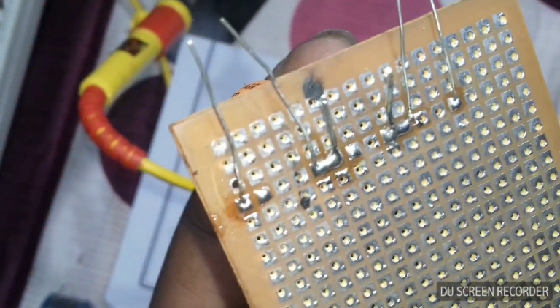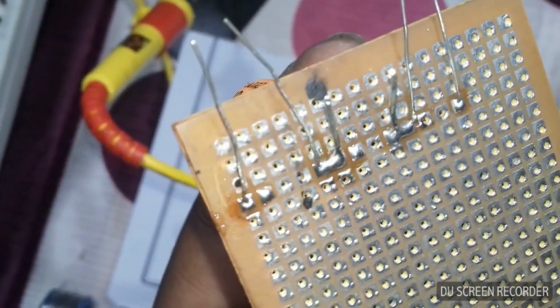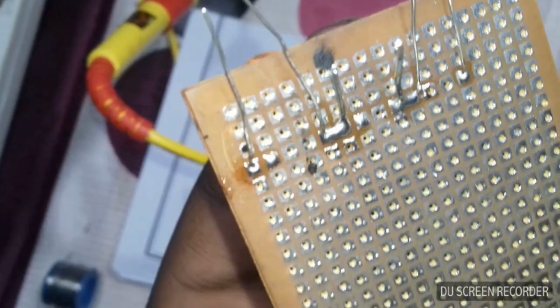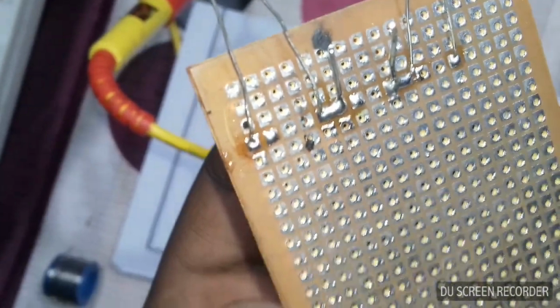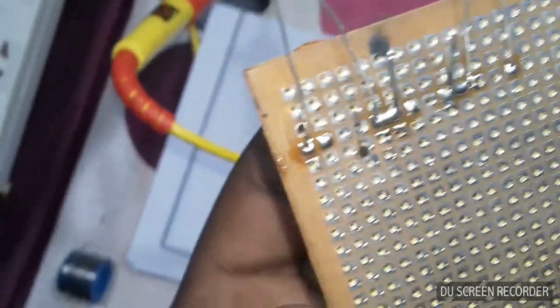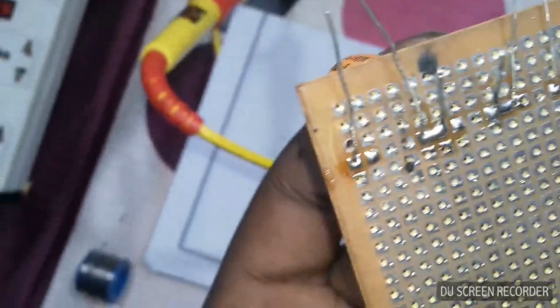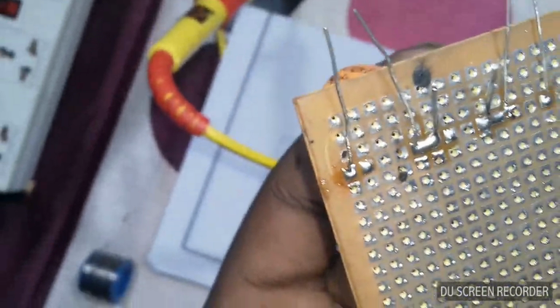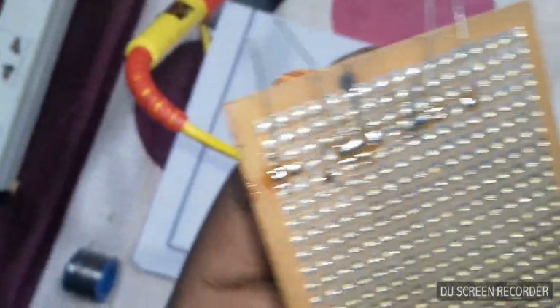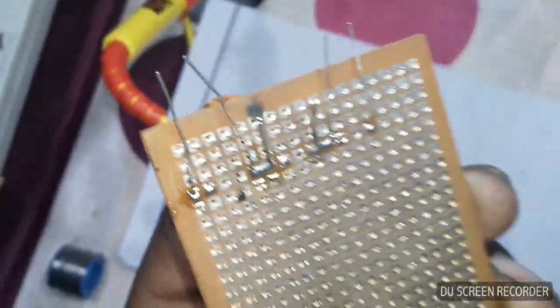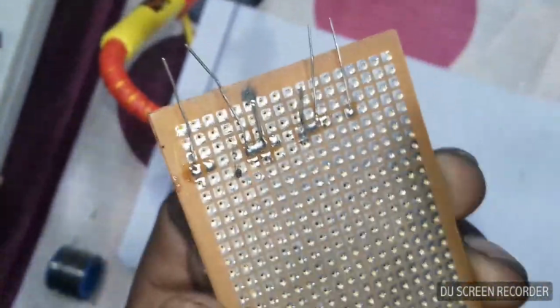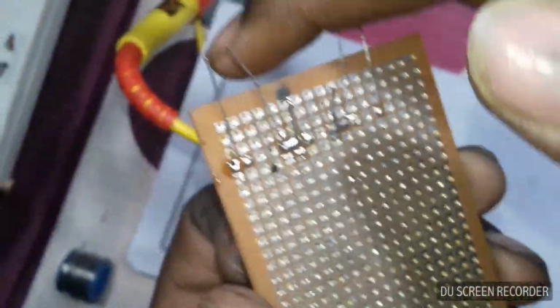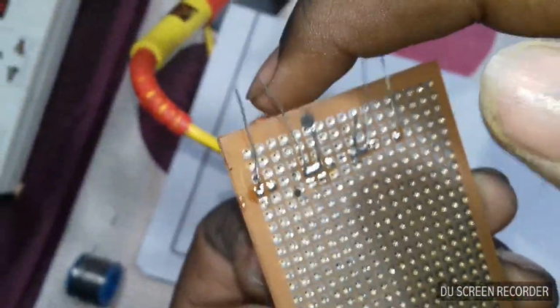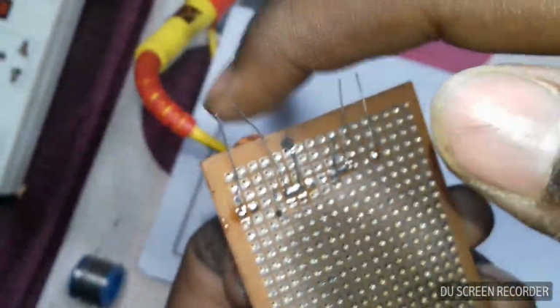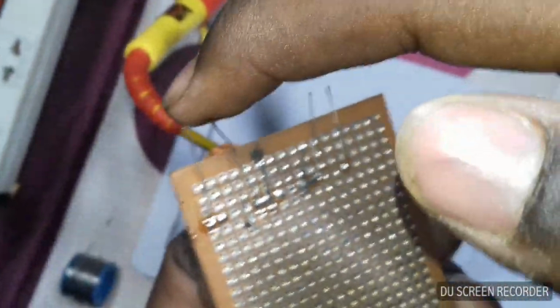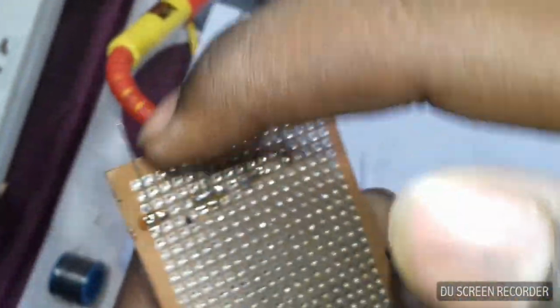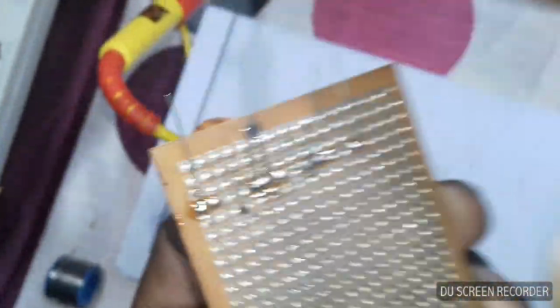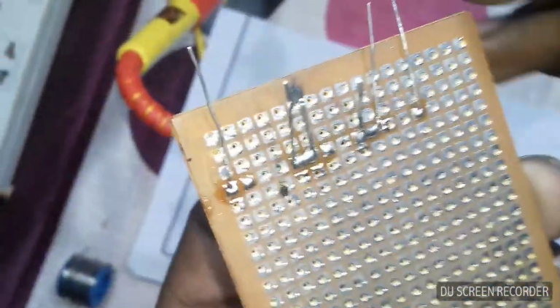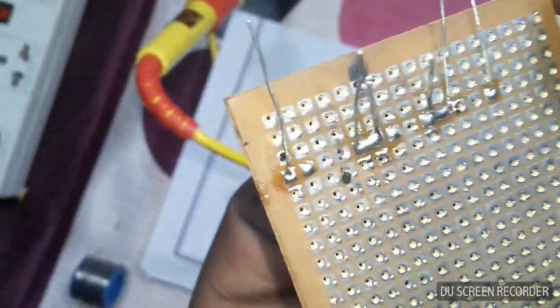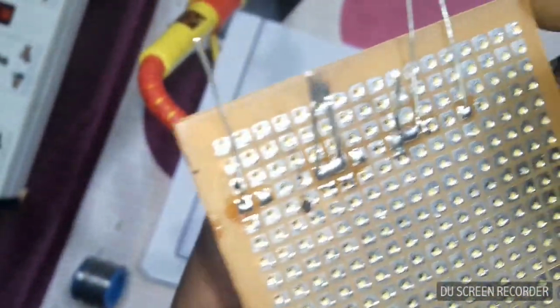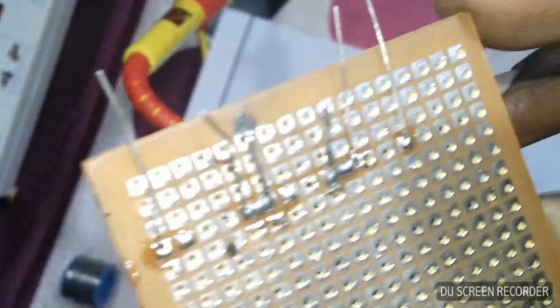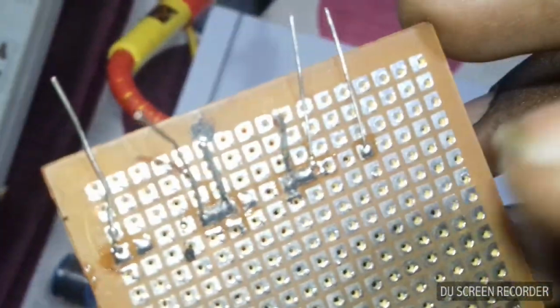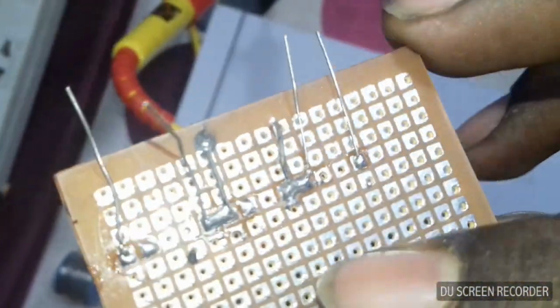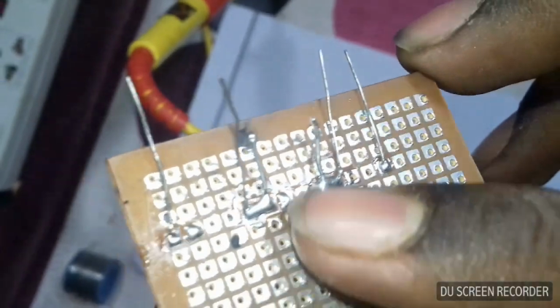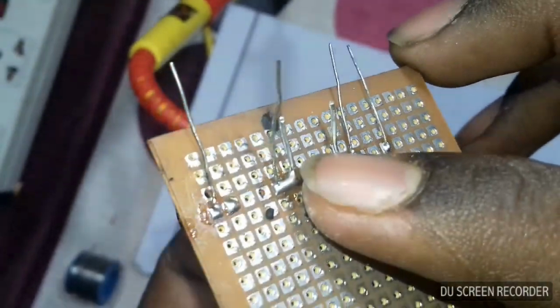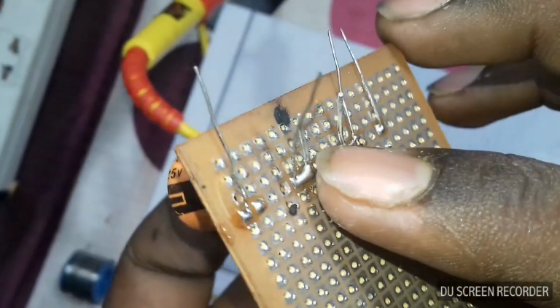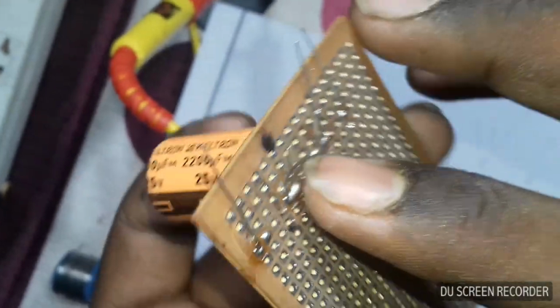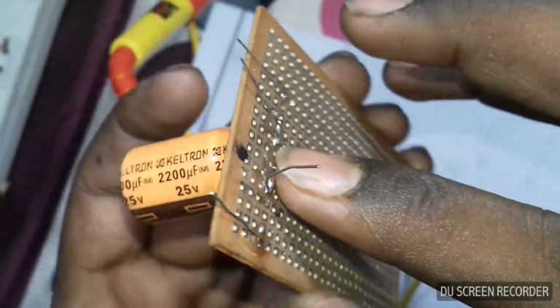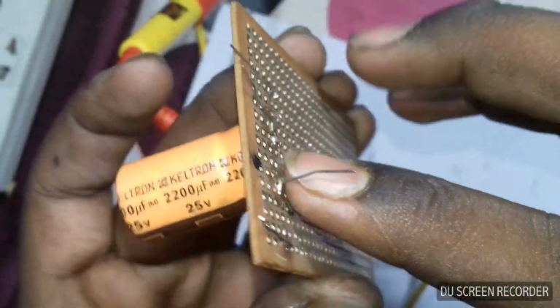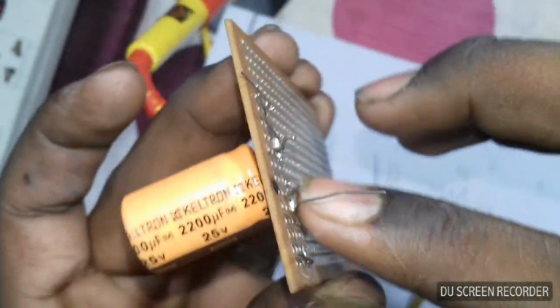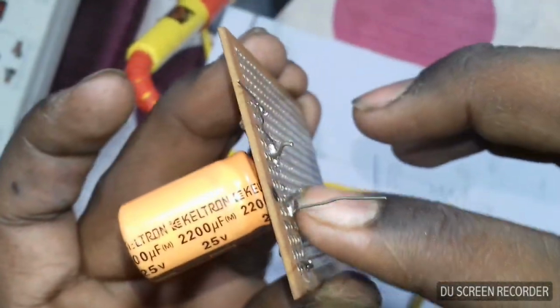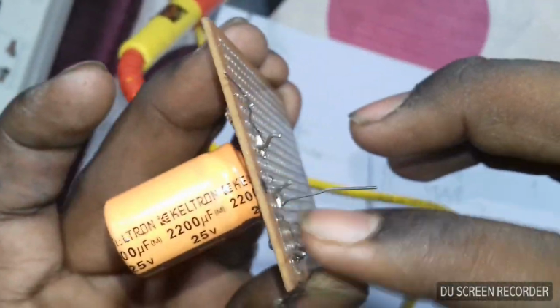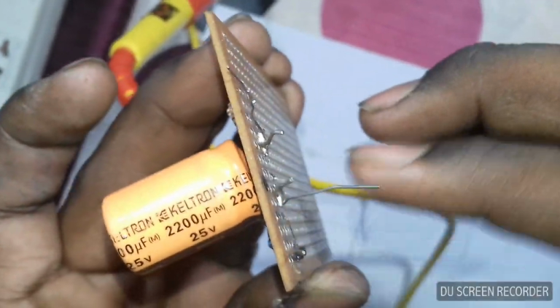Check the resistor head and the capacitors — capacitor one.